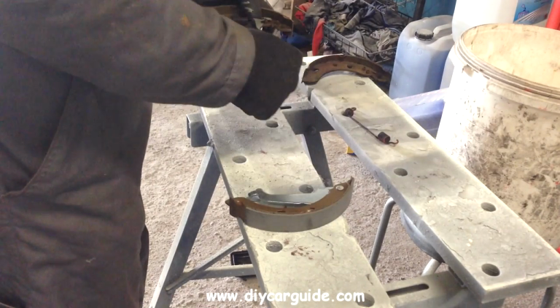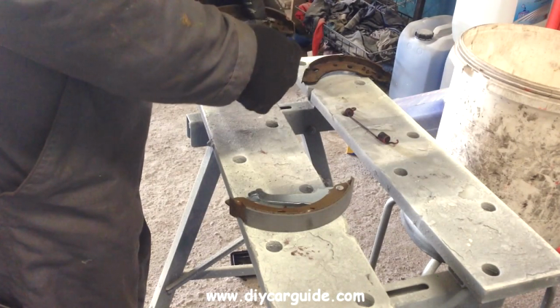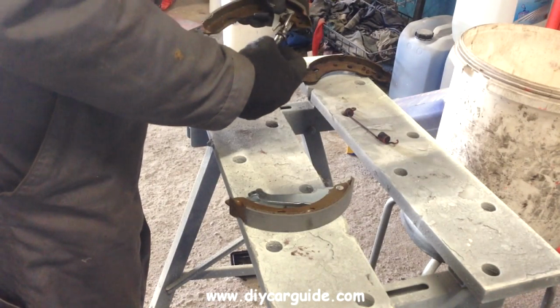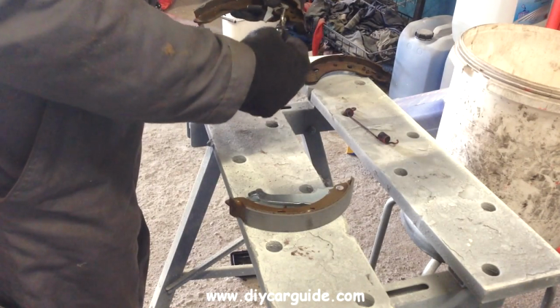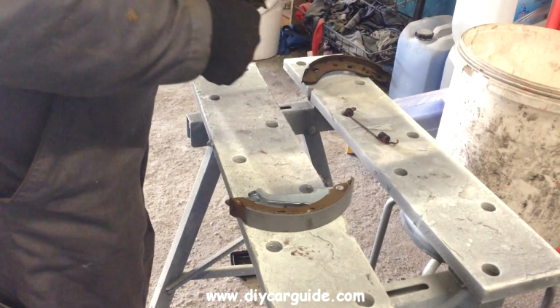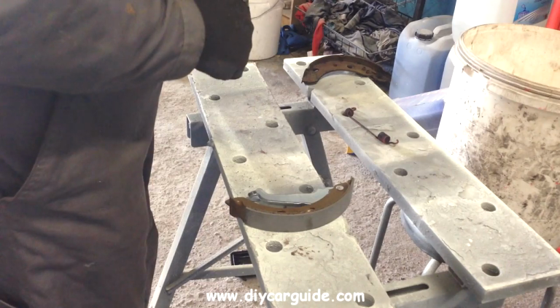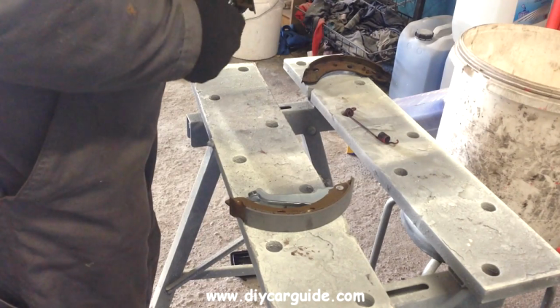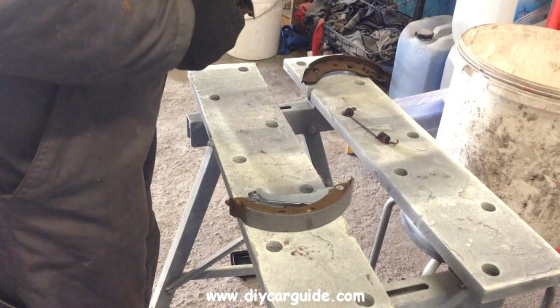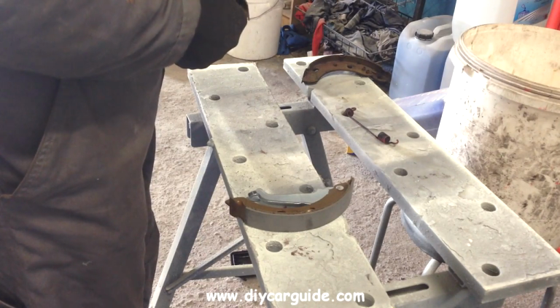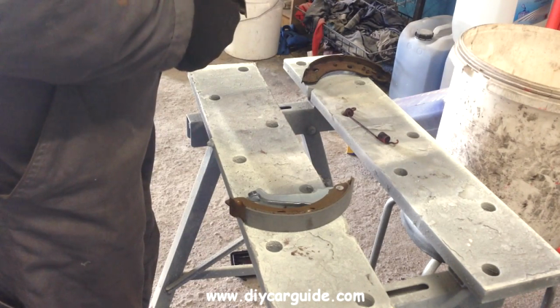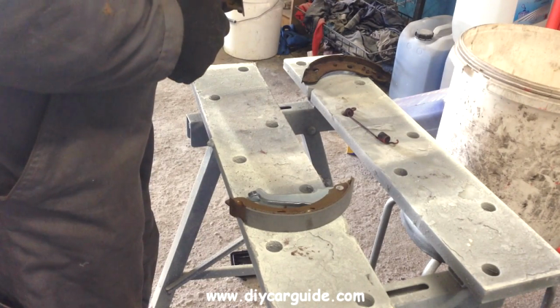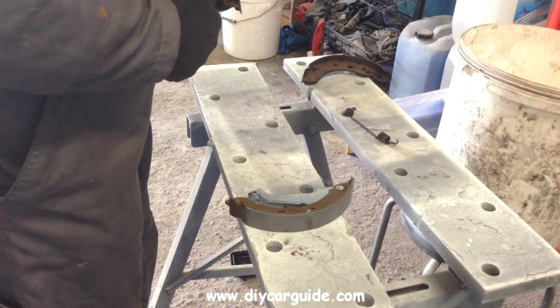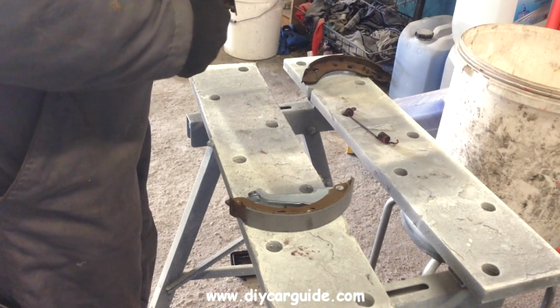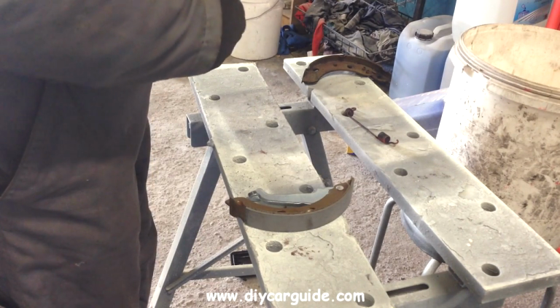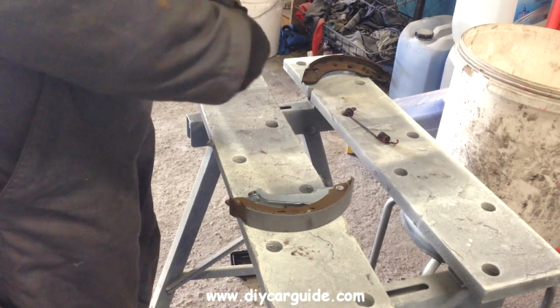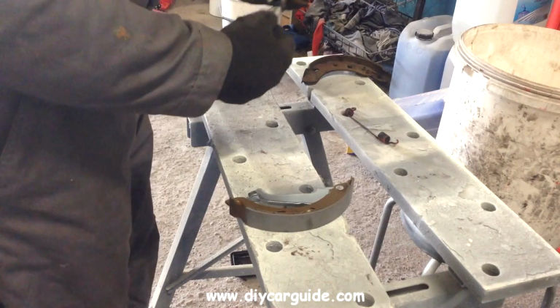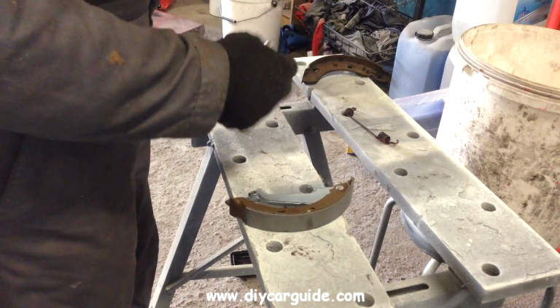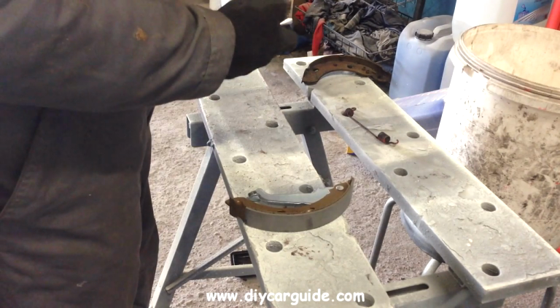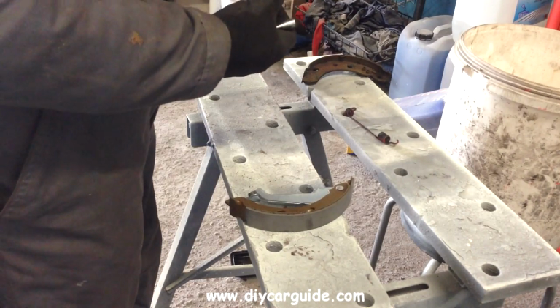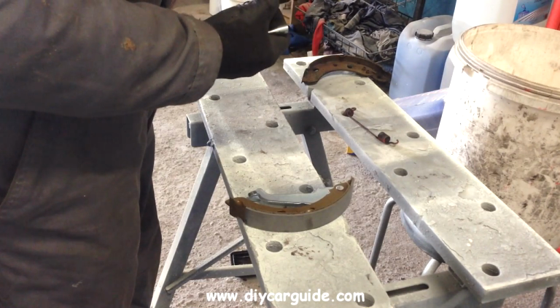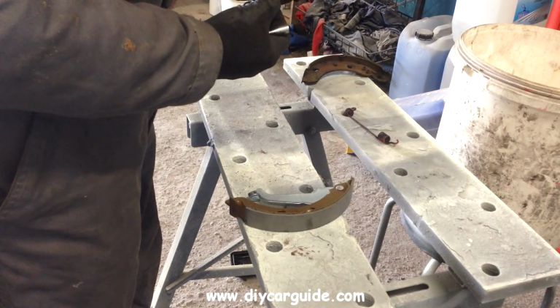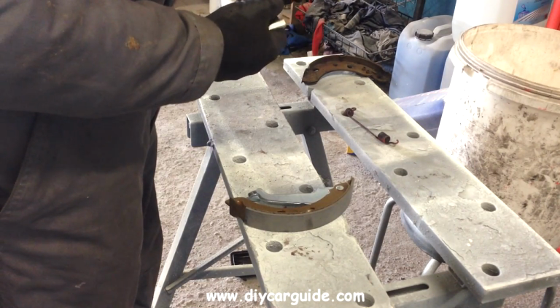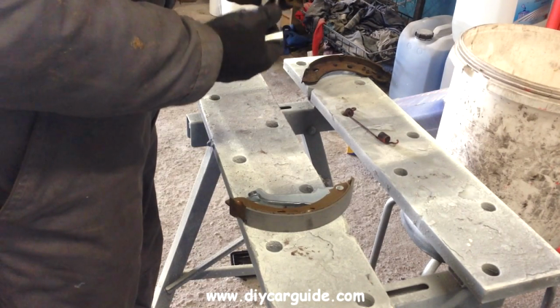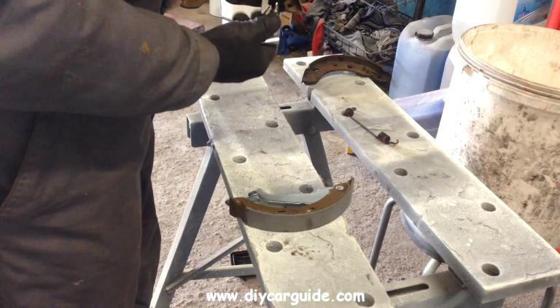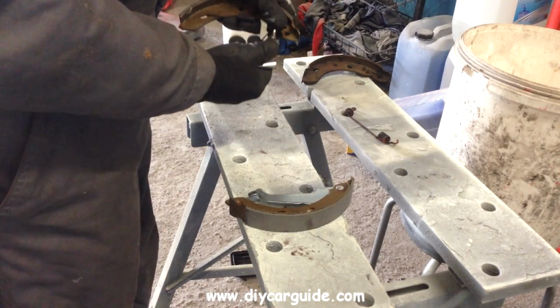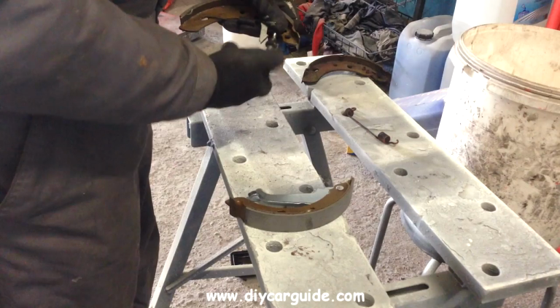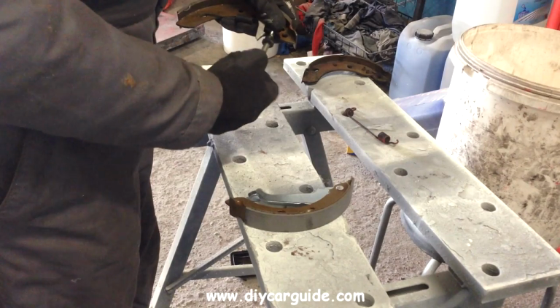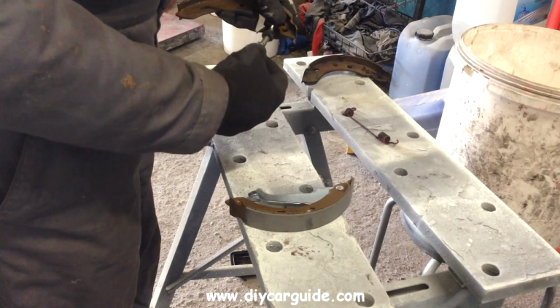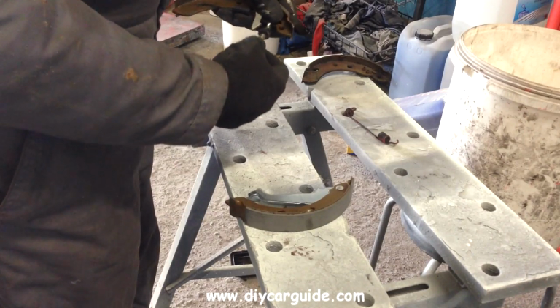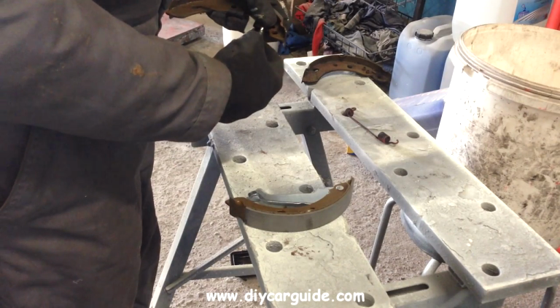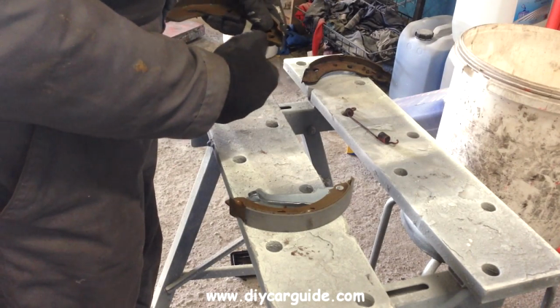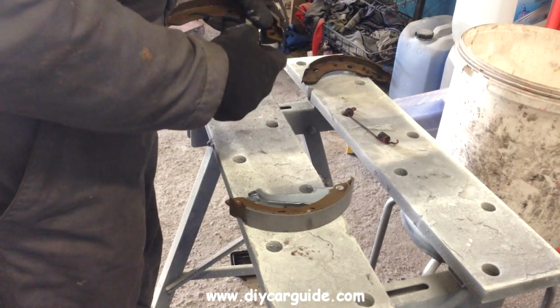Now I'm putting the brake adjuster in next, and I'm slackening the adjuster off — it's a good idea to do that now. If the adjuster isn't slackened off, the brake drum won't fit back onto the new shoes. So I've wound it back.